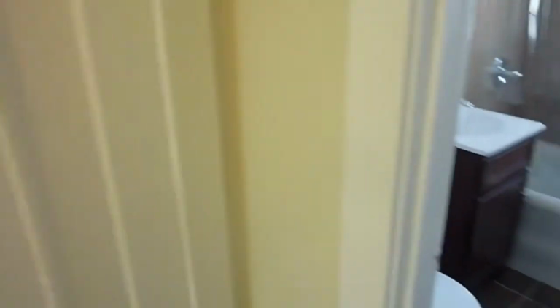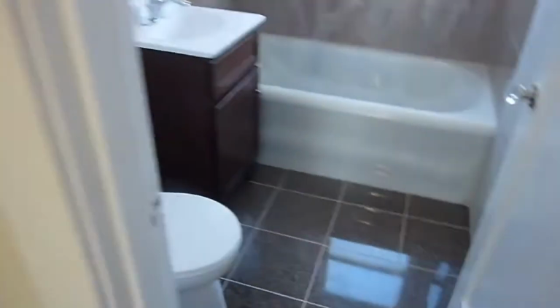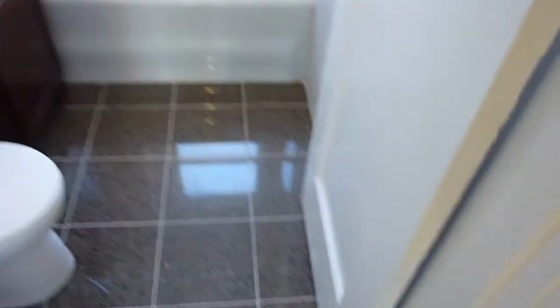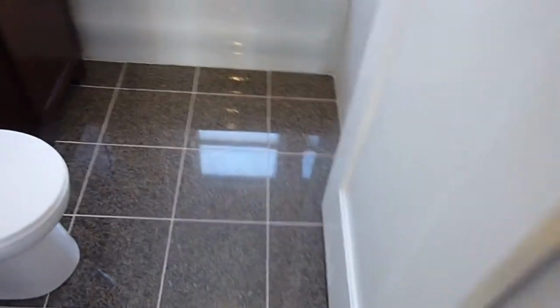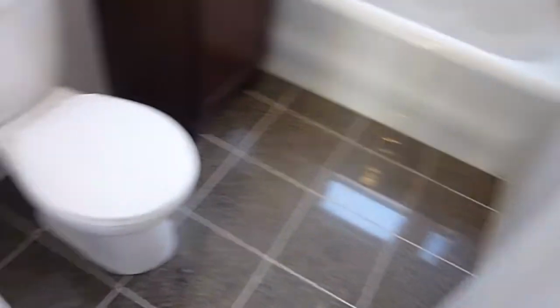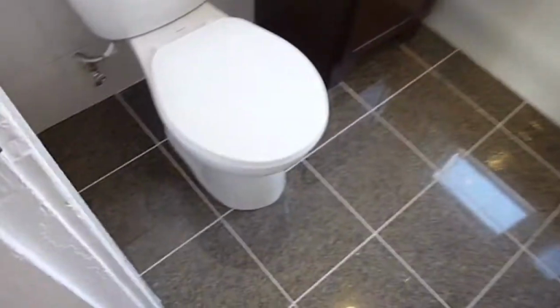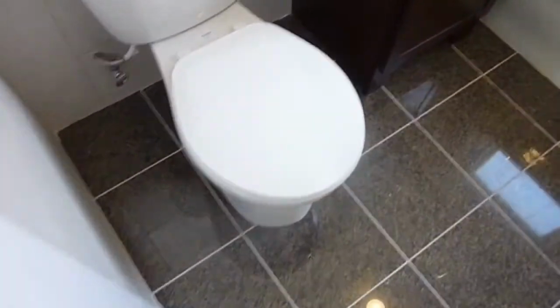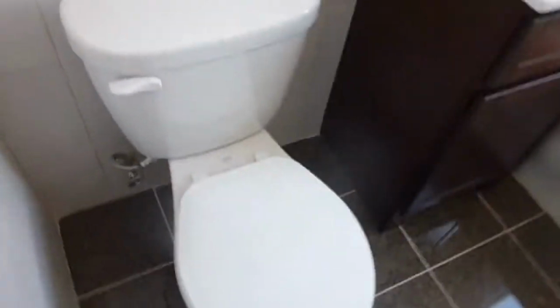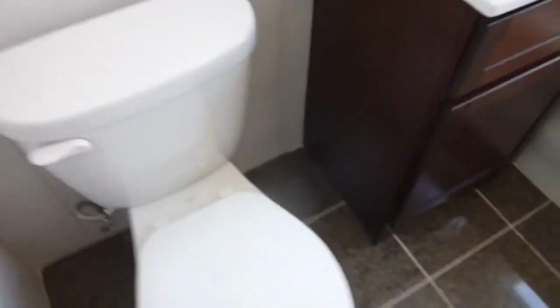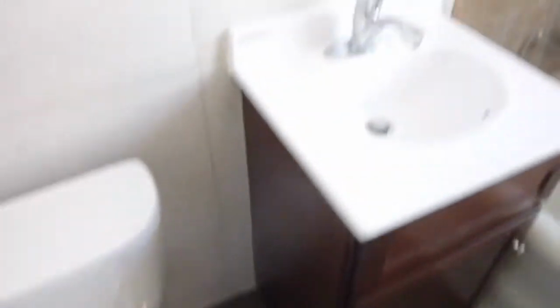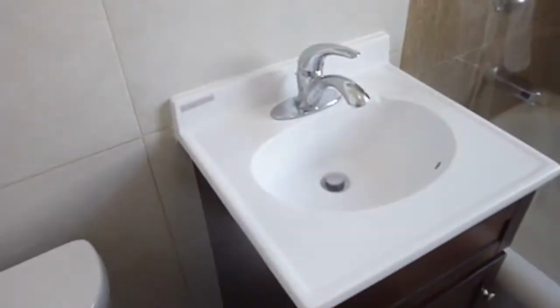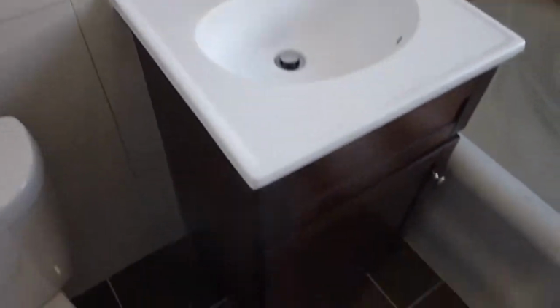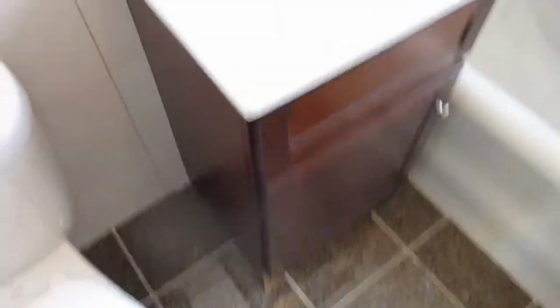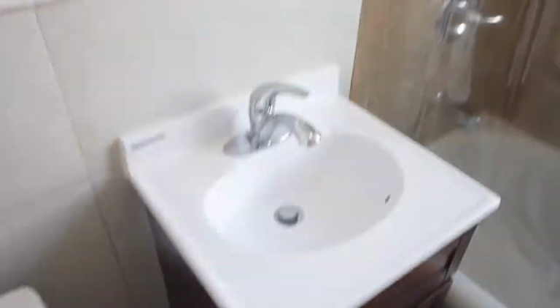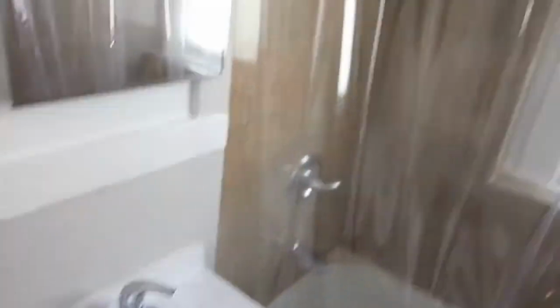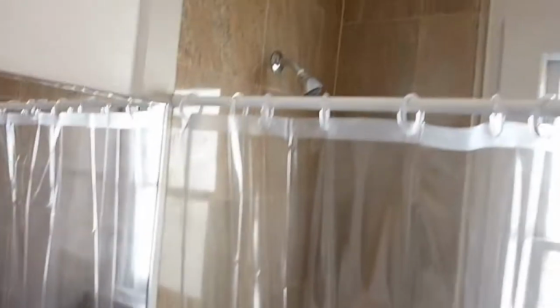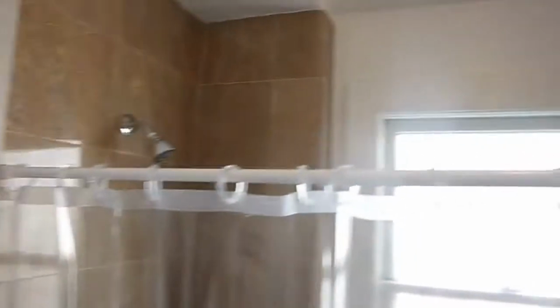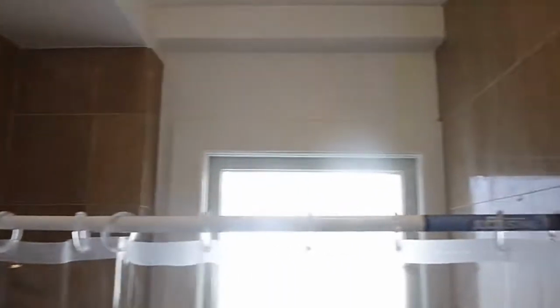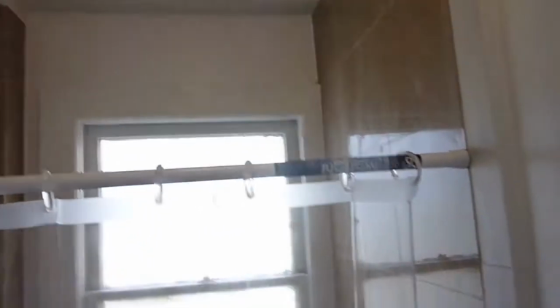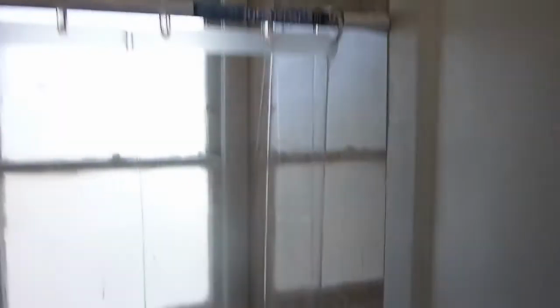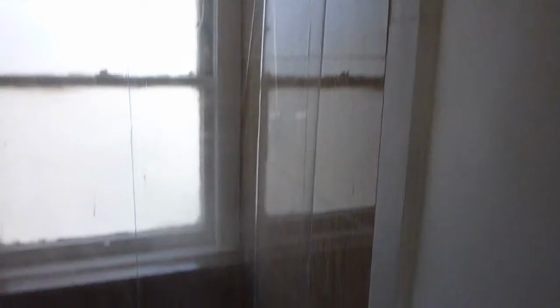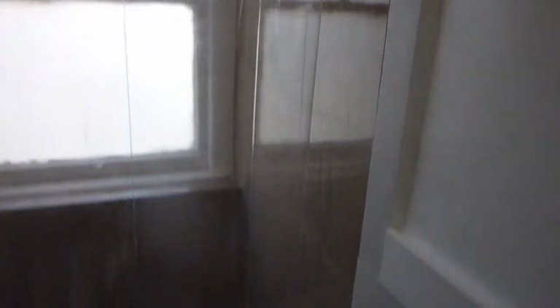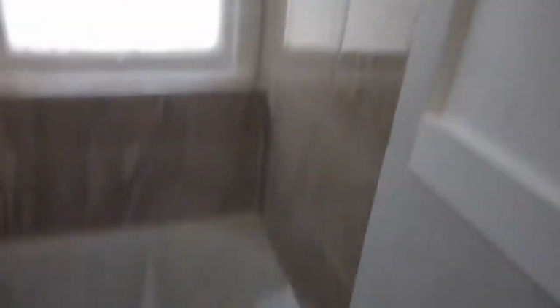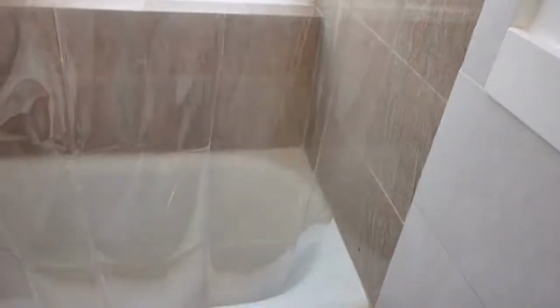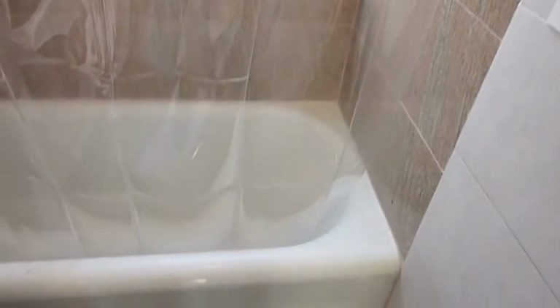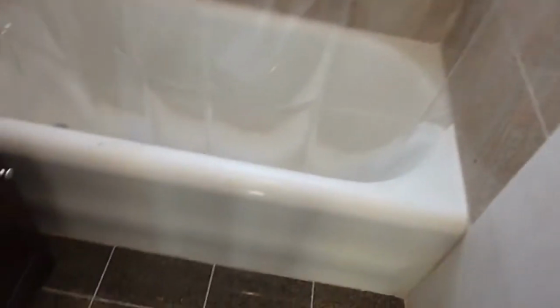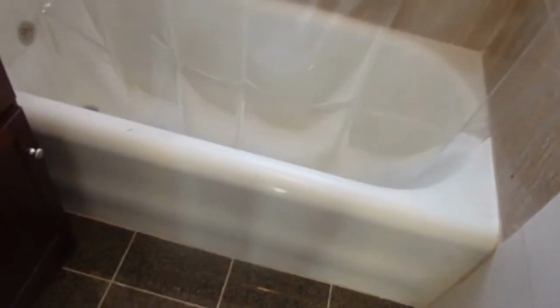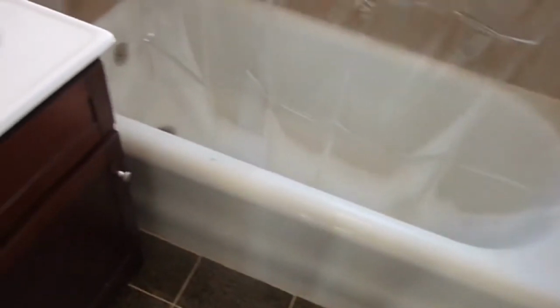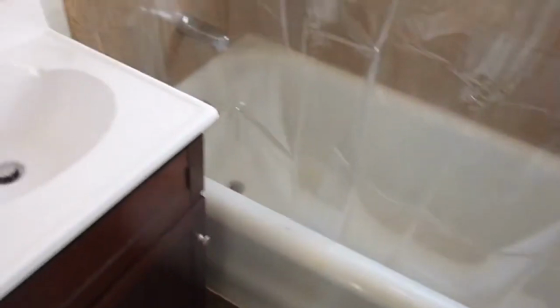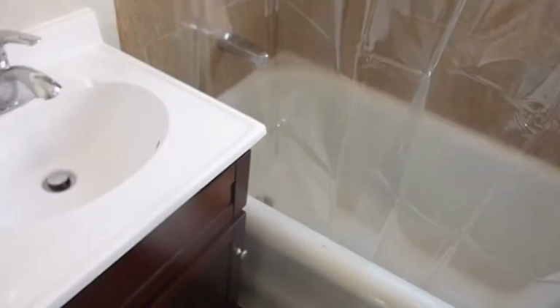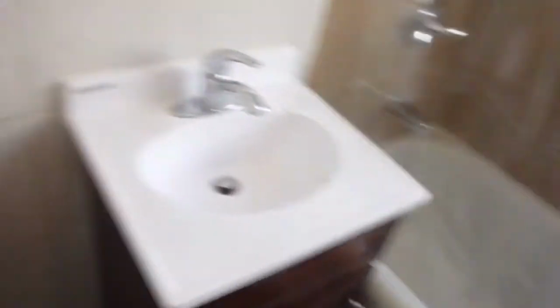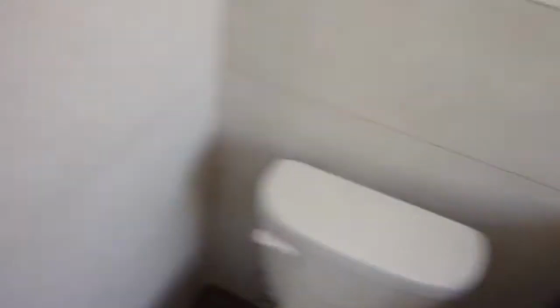The bath has been redone with new floors, new toilet, new vanity, and all new tiling. It does have the original tub — probably too heavy to move out.